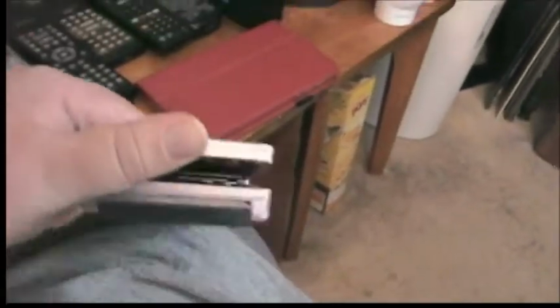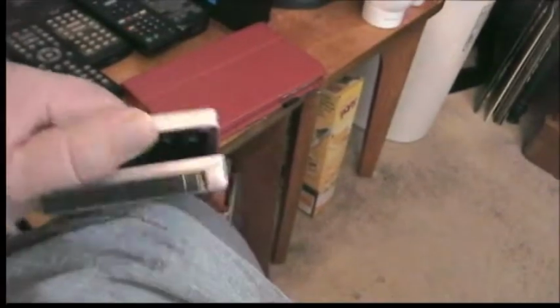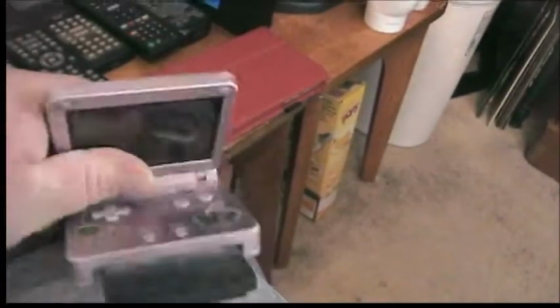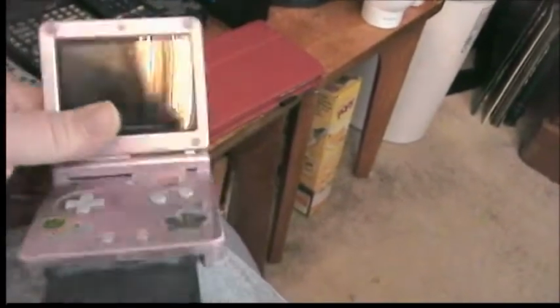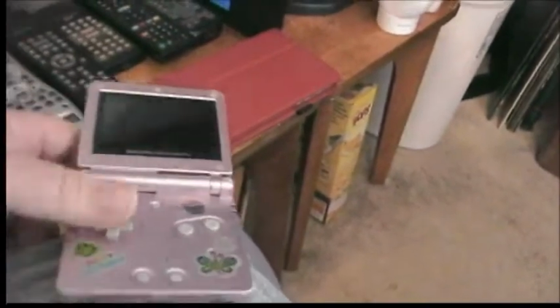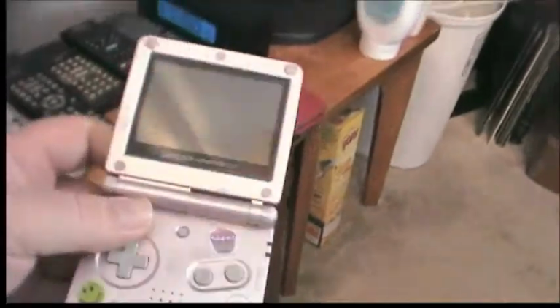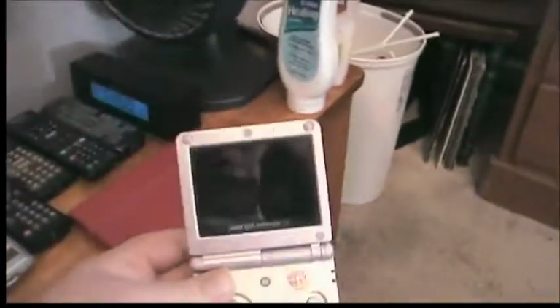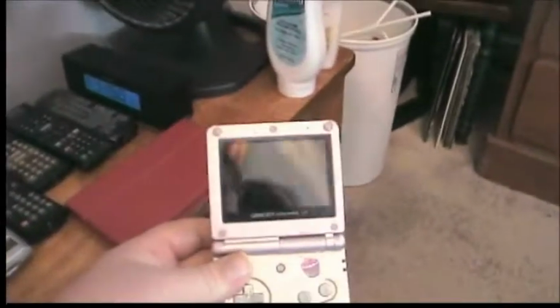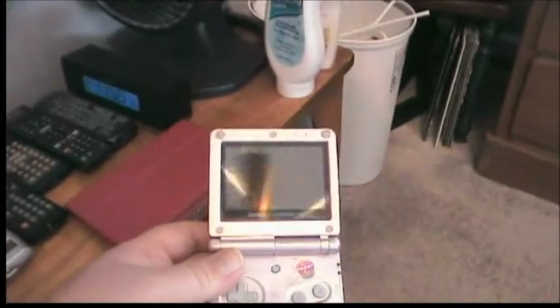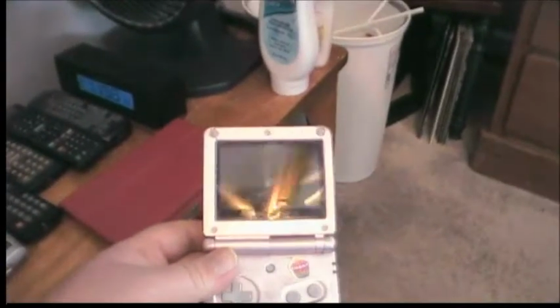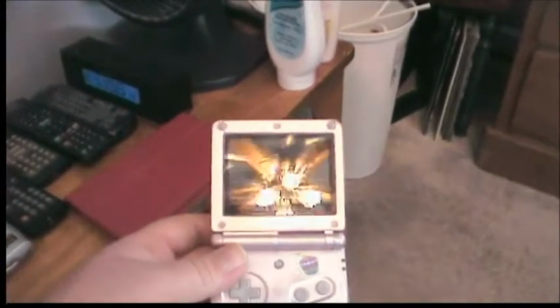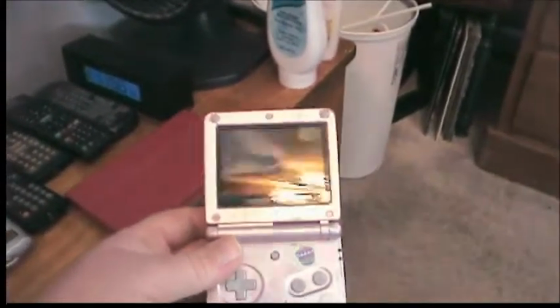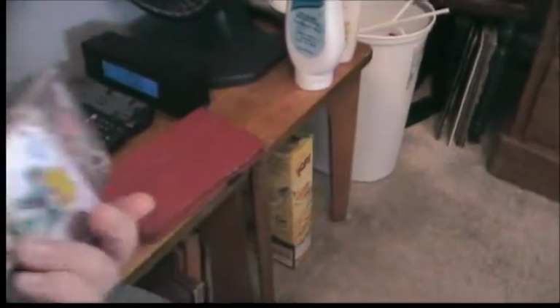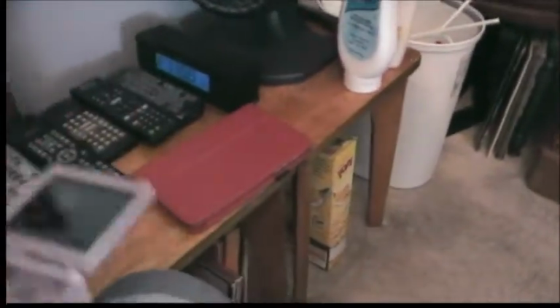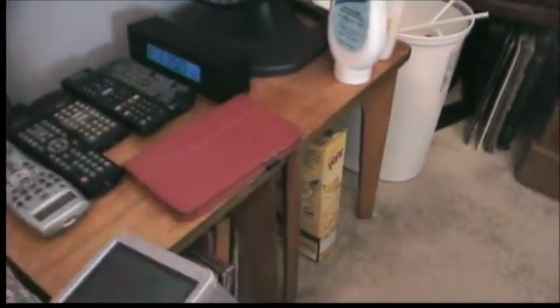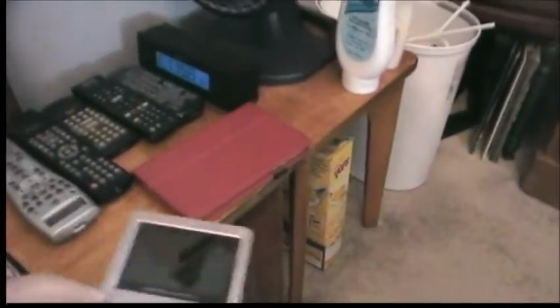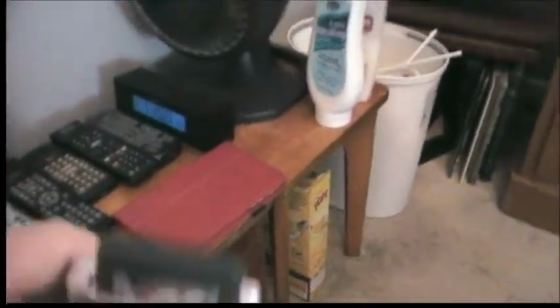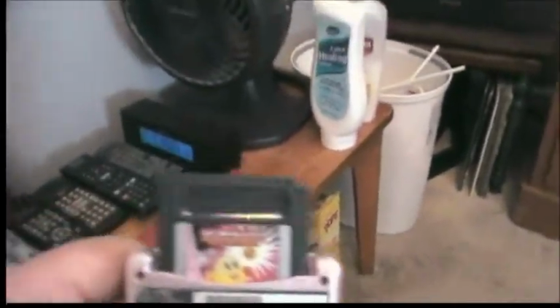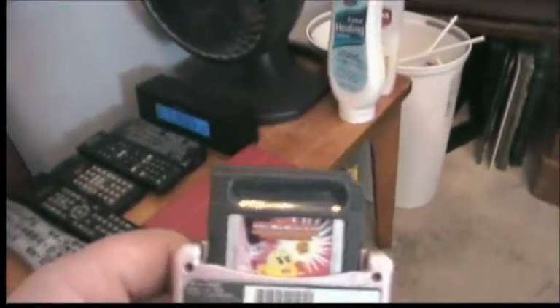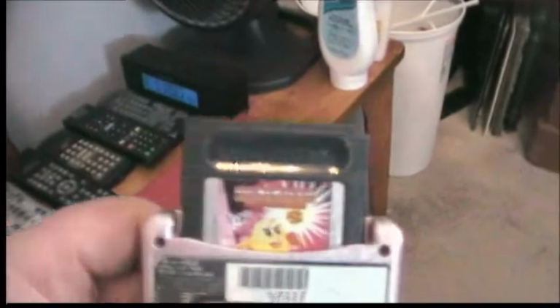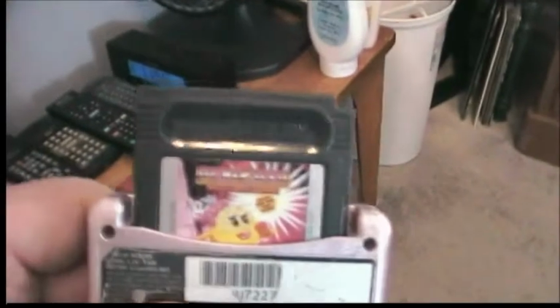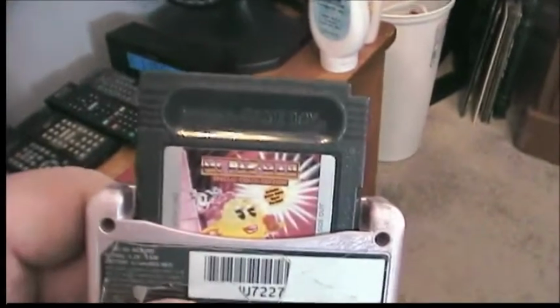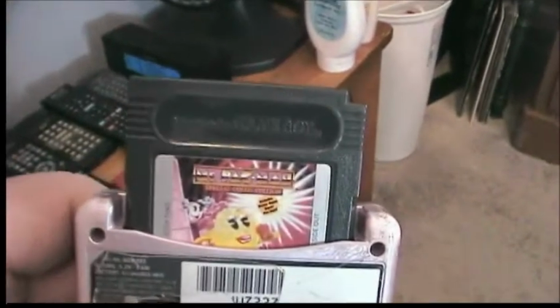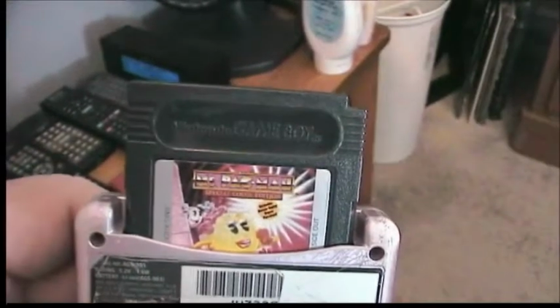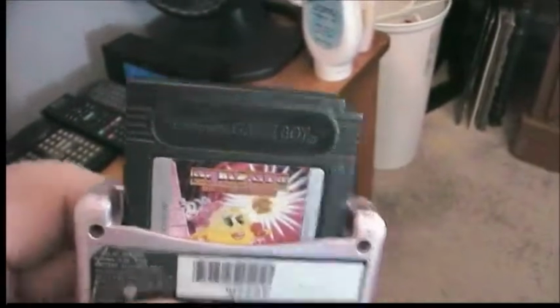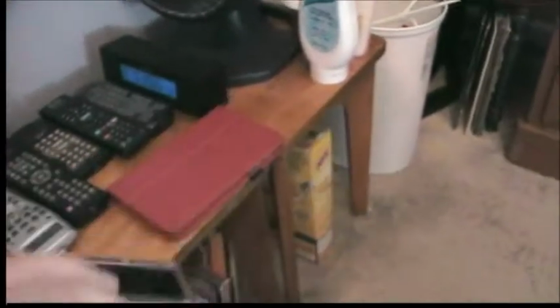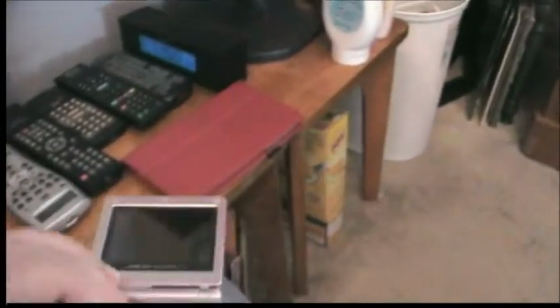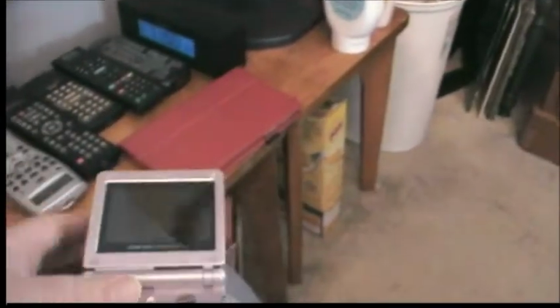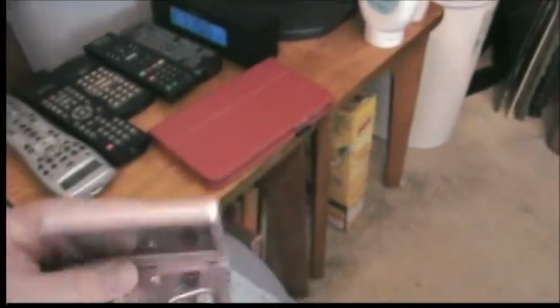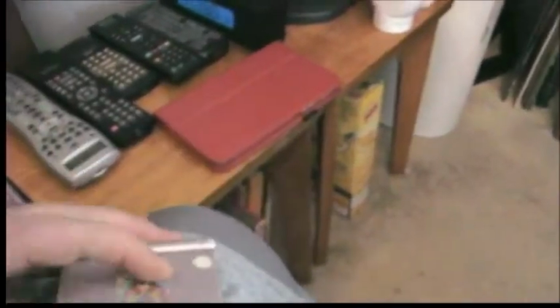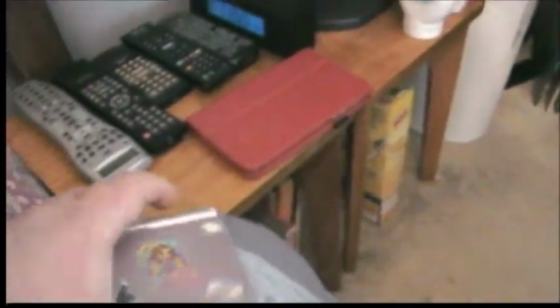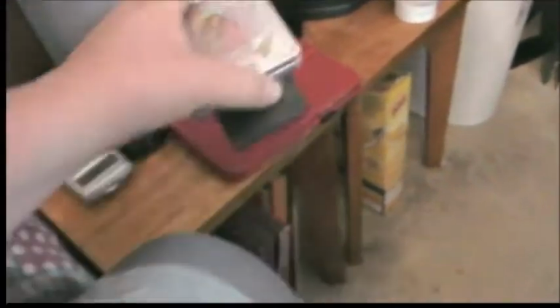I don't think I ever did a video on this. I picked this up for a couple of bucks at a garage sale. I pretty much used it to play Ms. Pac-Man and that is all. So I really didn't care that it was pink.